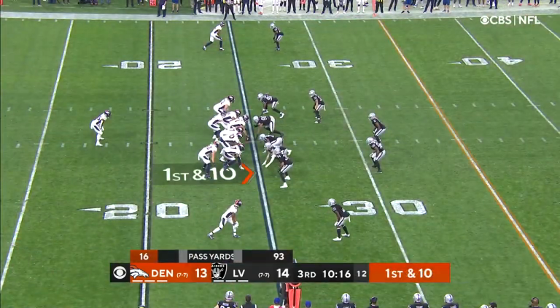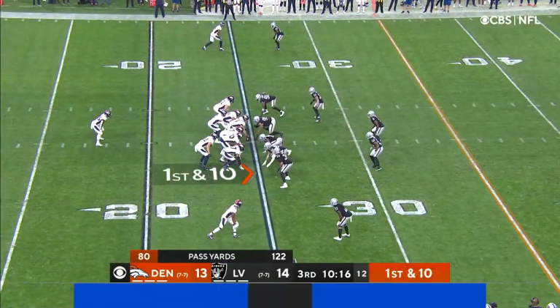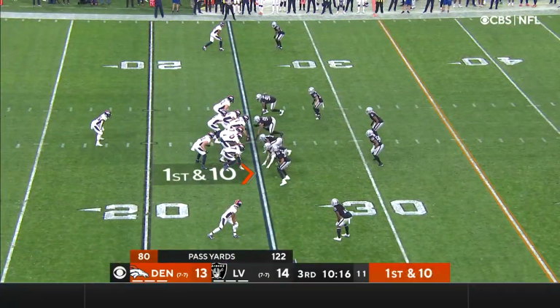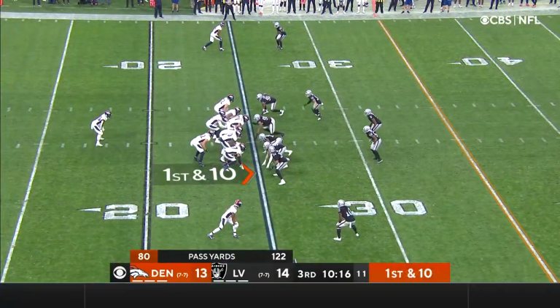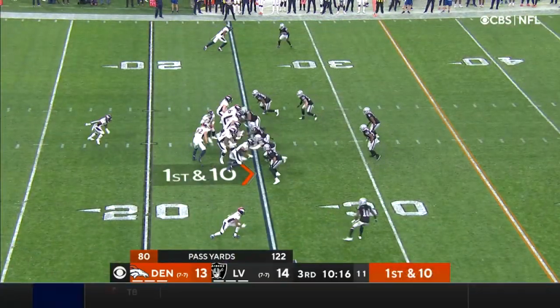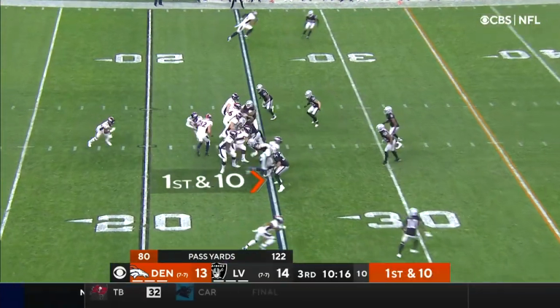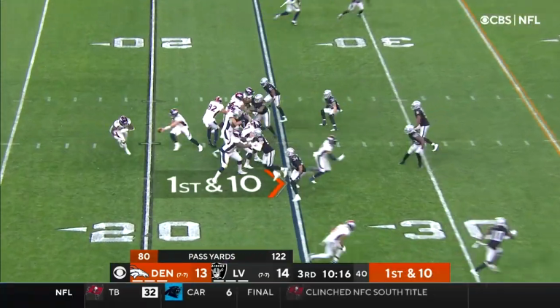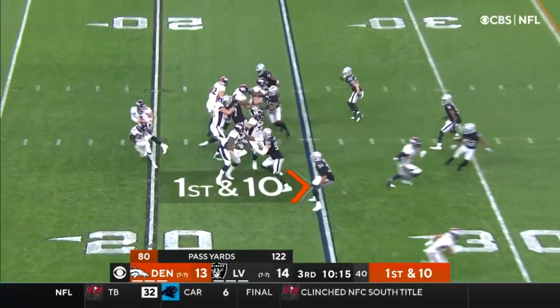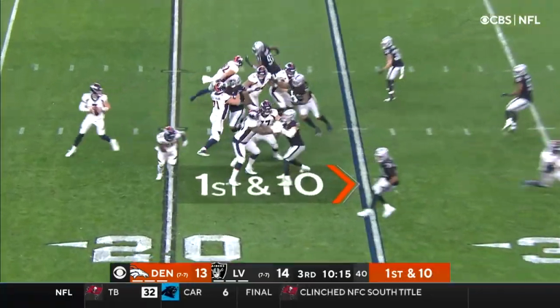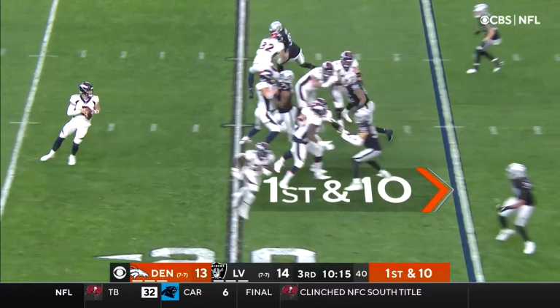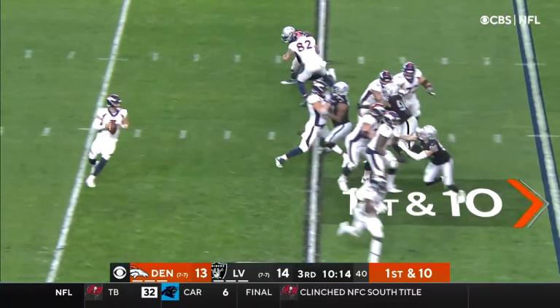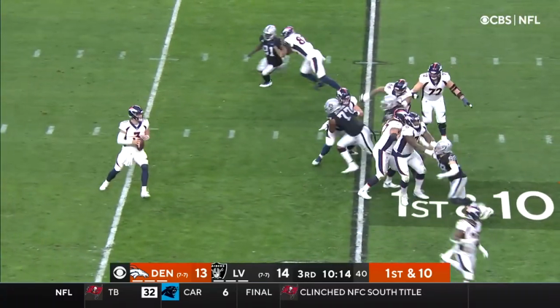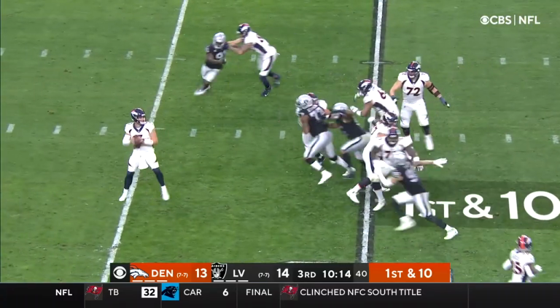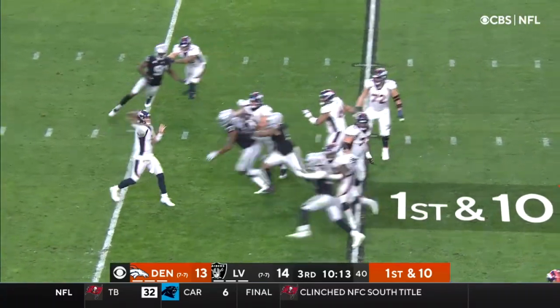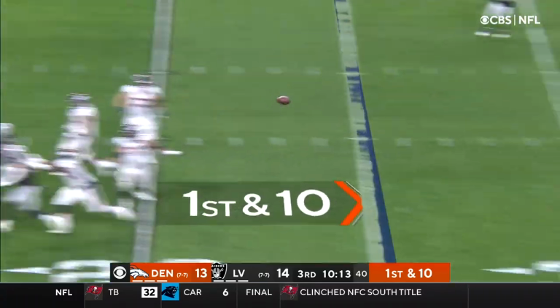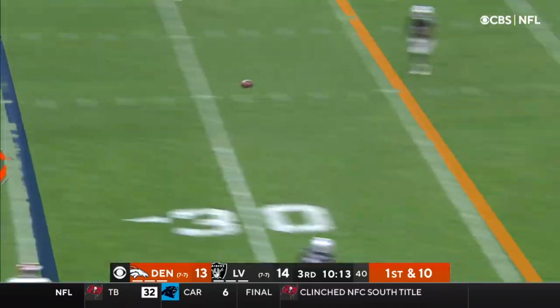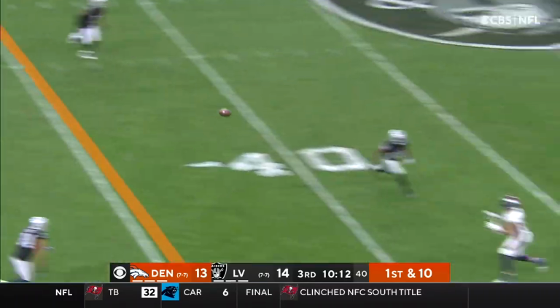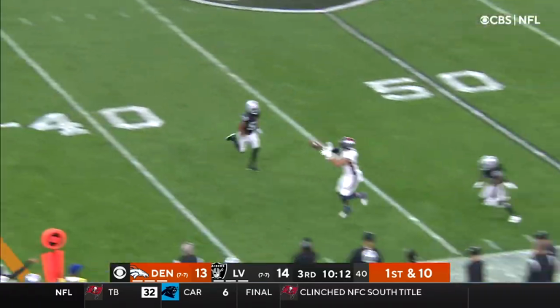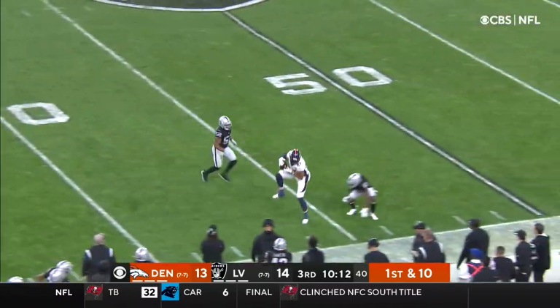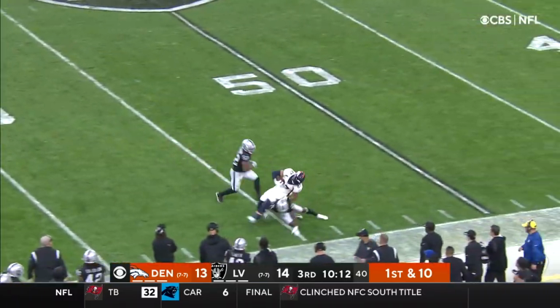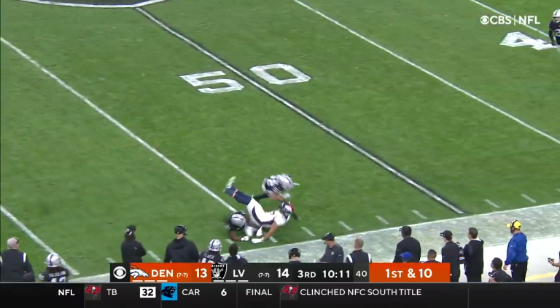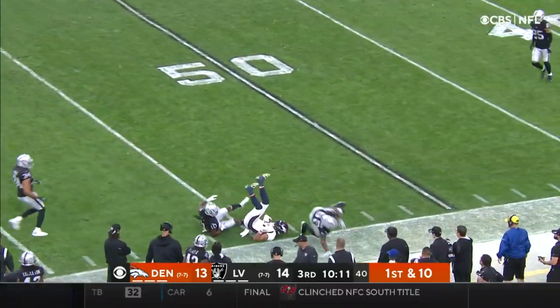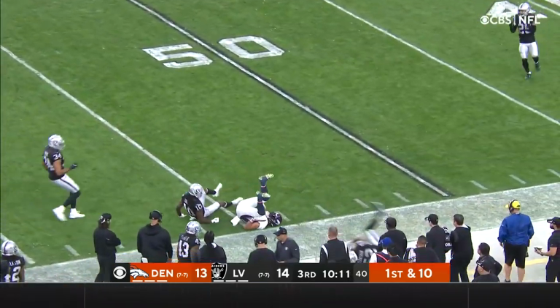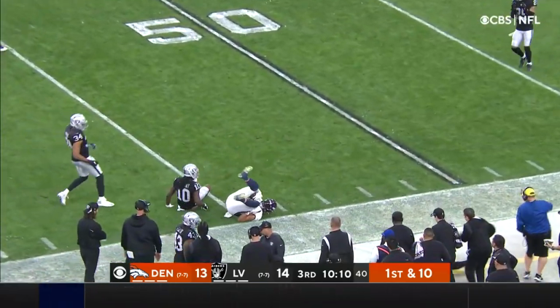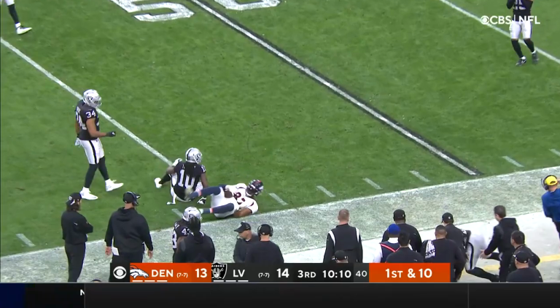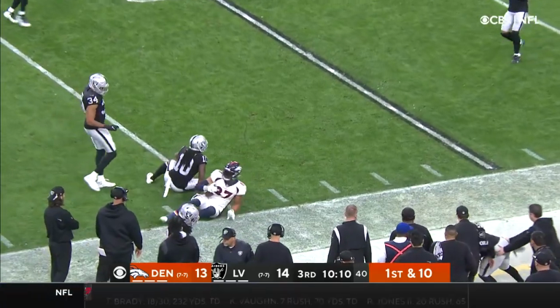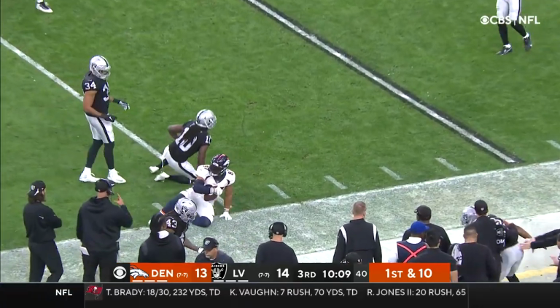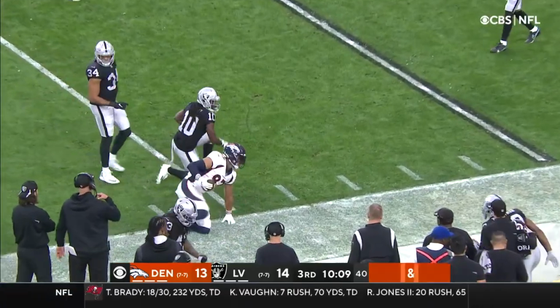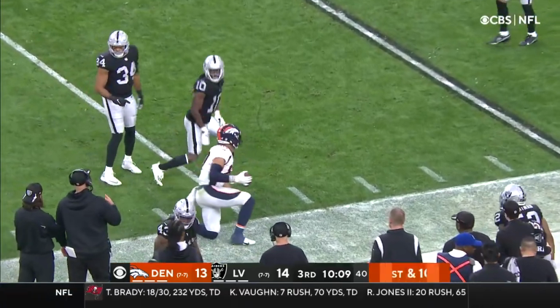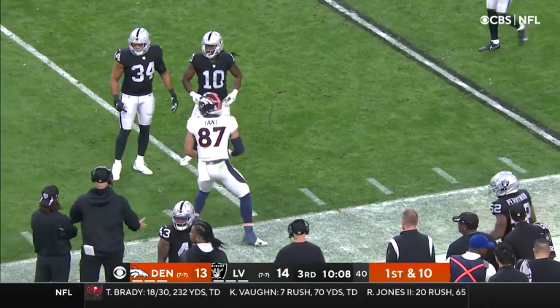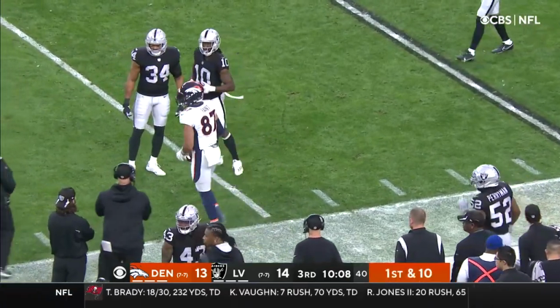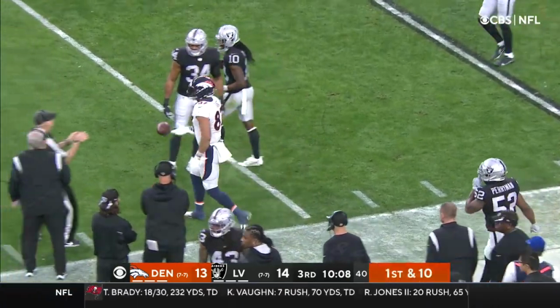Drew Lock on first down — play fake — time to throw — it's complete to the 45-yard line. The catch is made.